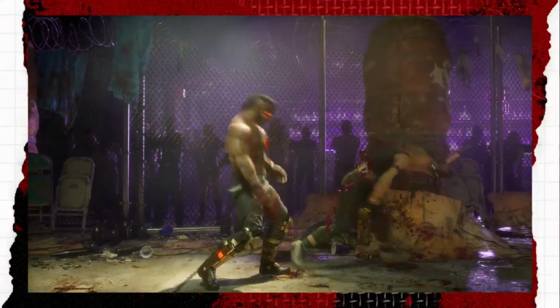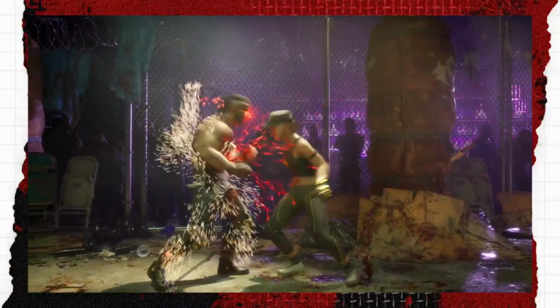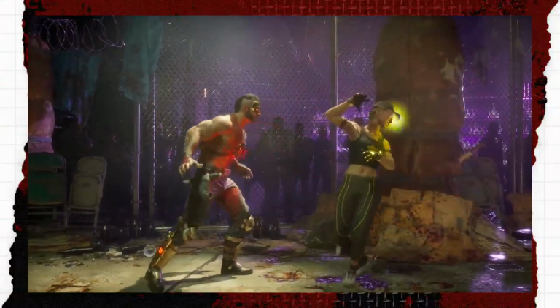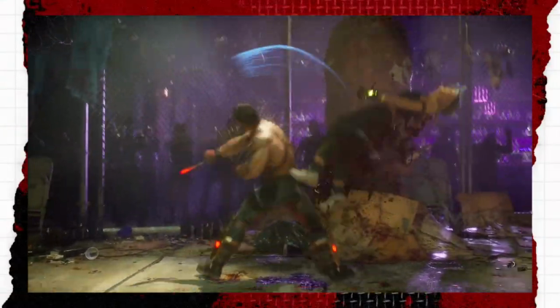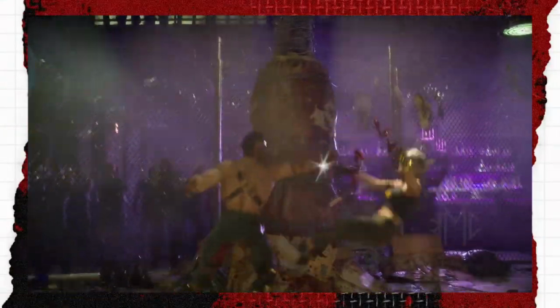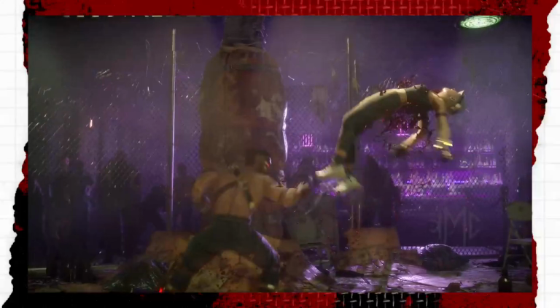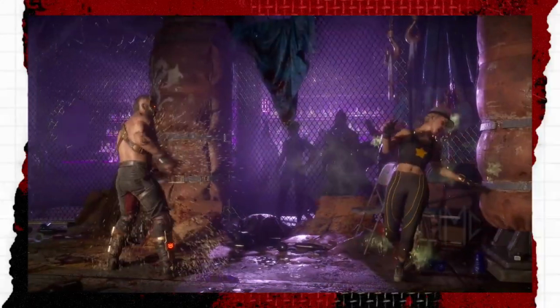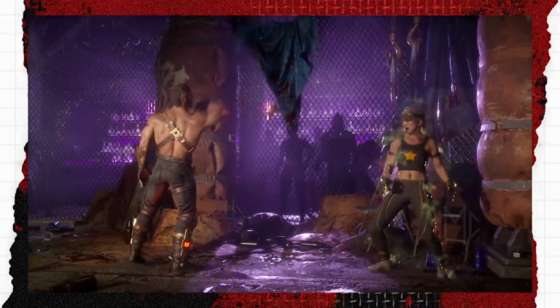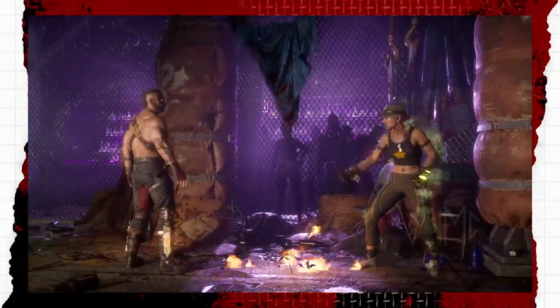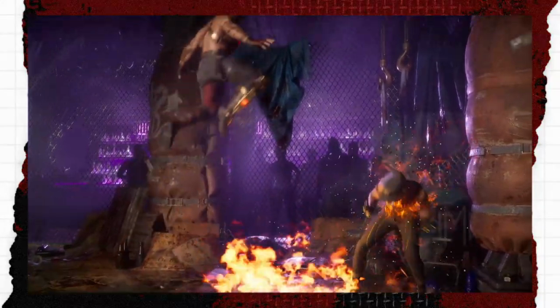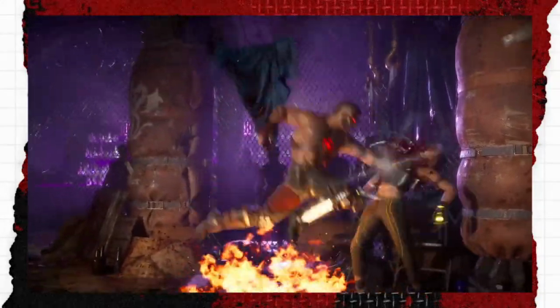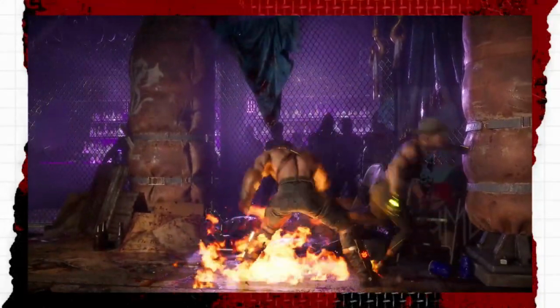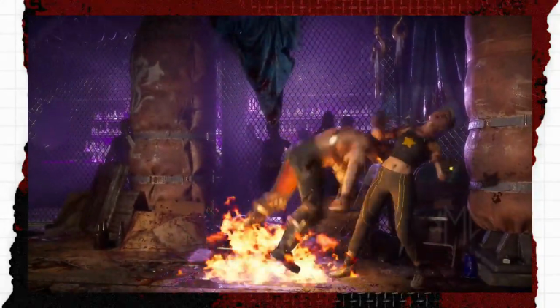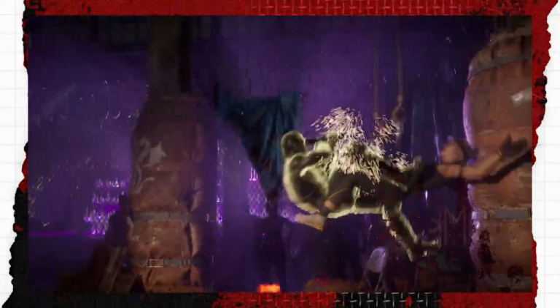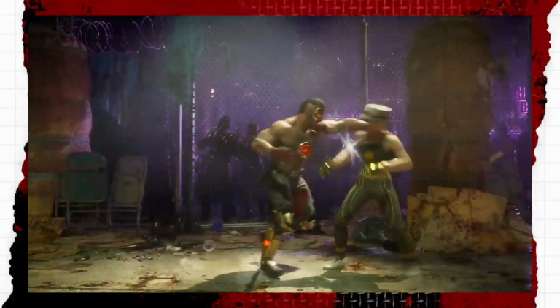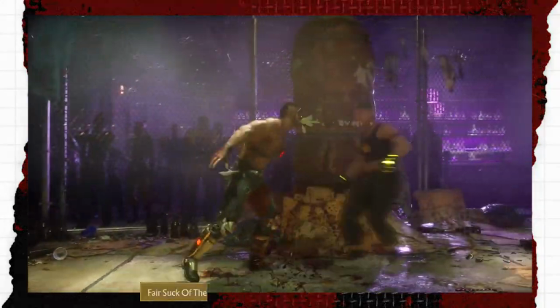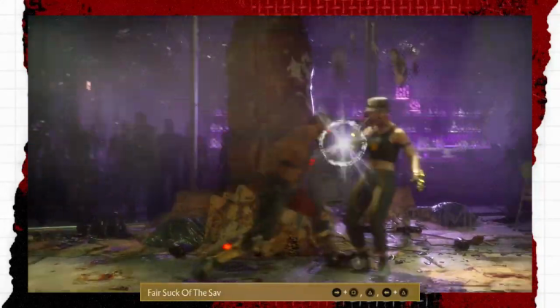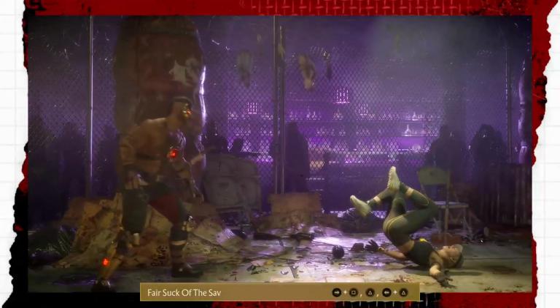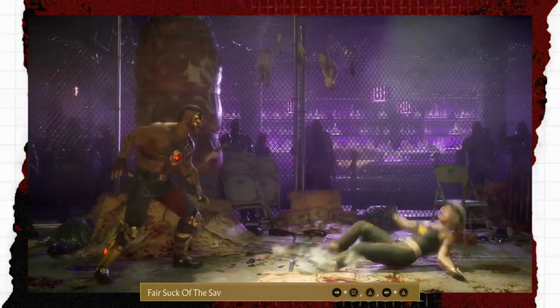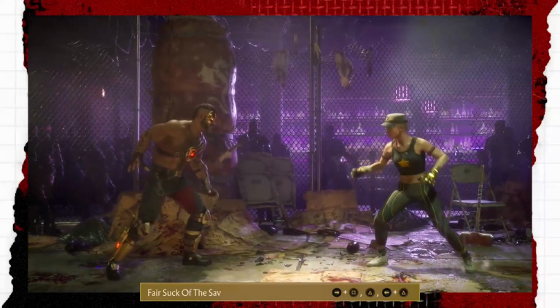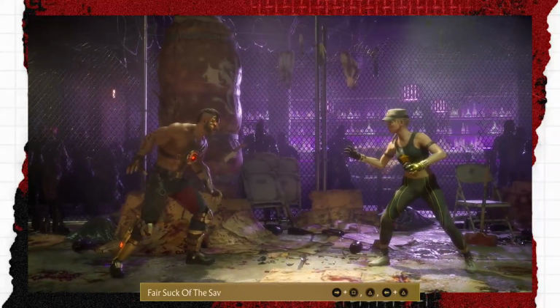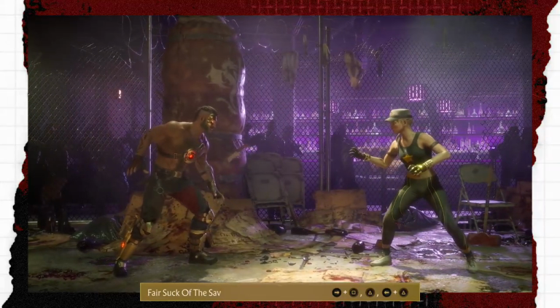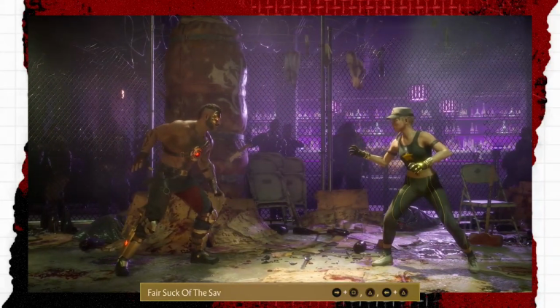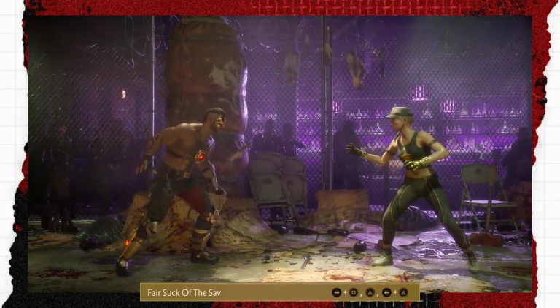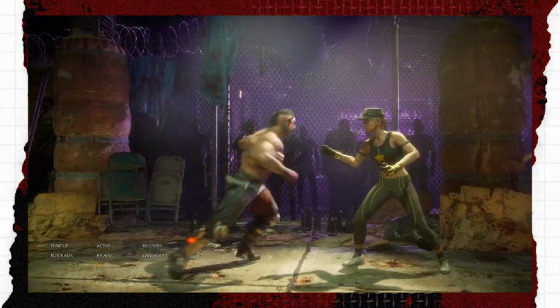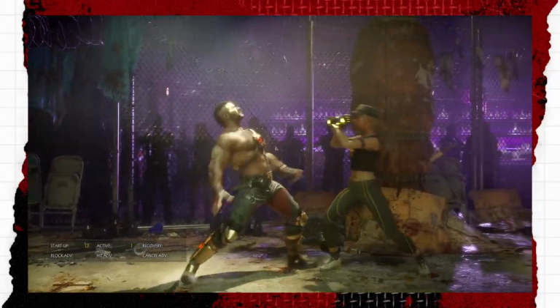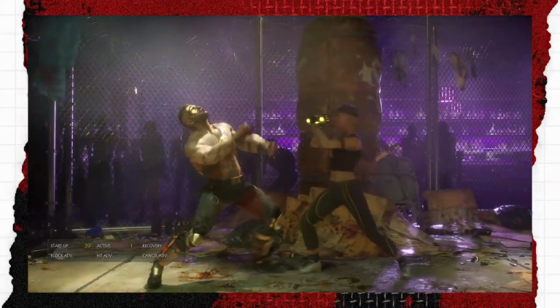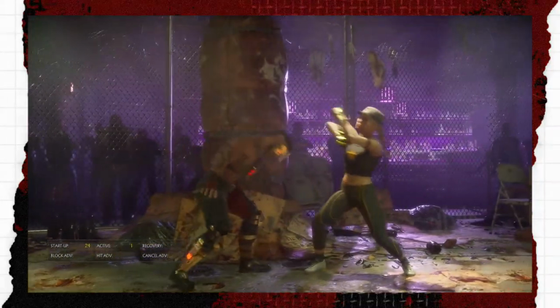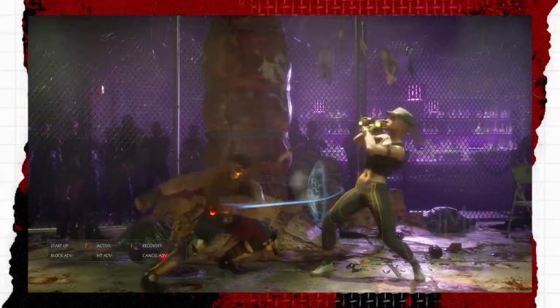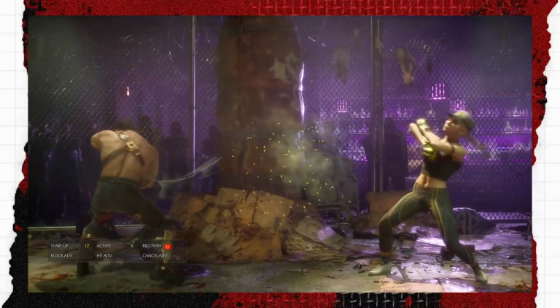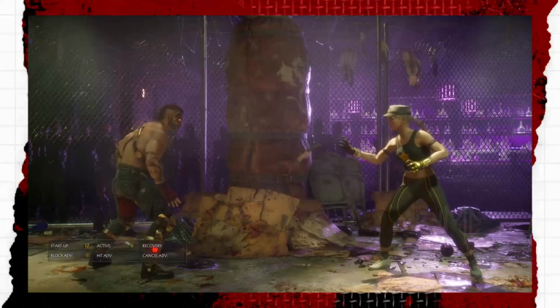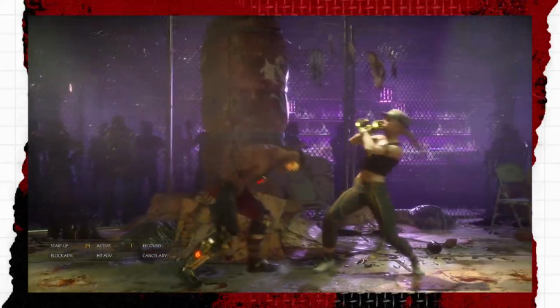Kano has a lot of interesting tools at his disposal to force his opponents to deal with his relentless offense, one of which being his forward 1-2, back 2-string, otherwise known as his fair suck-of-the-sav combo. Leaving him at plus 2 on block, this string can be infuriating to deal with.